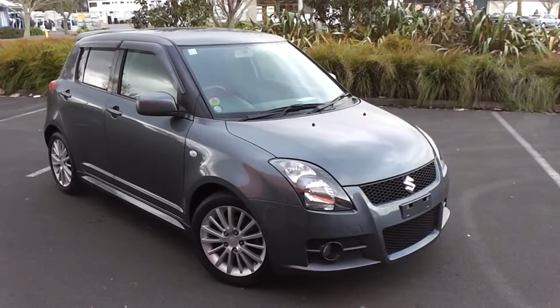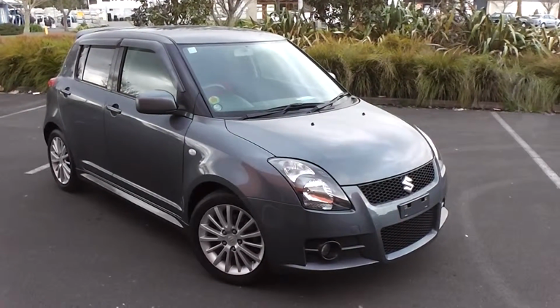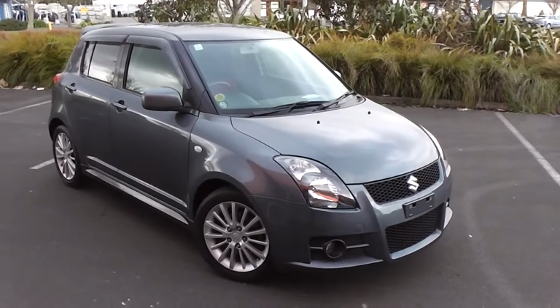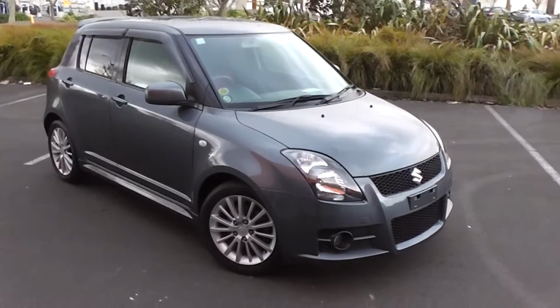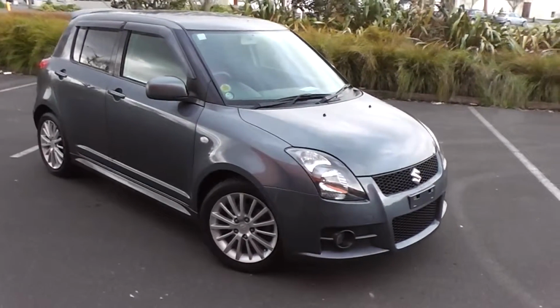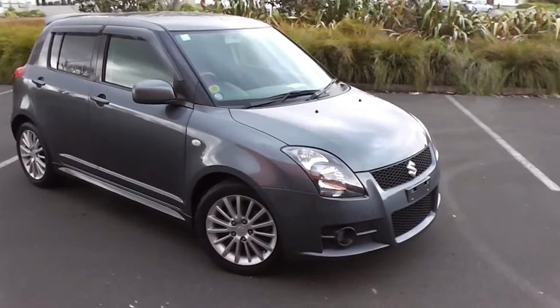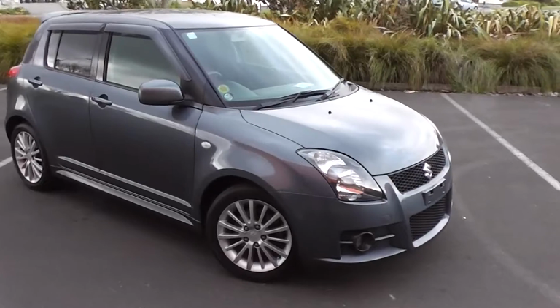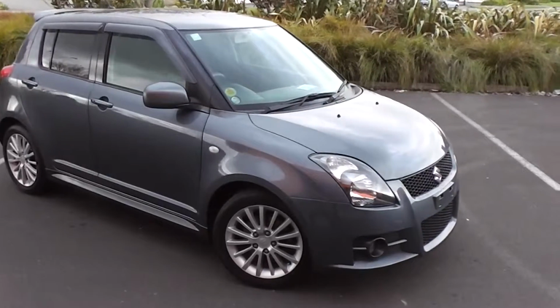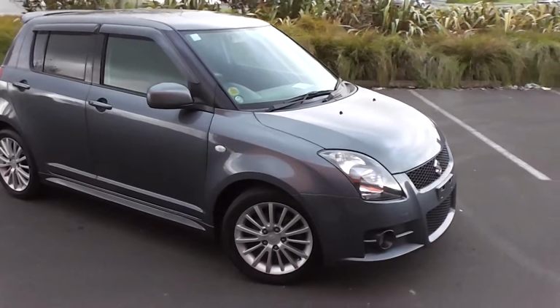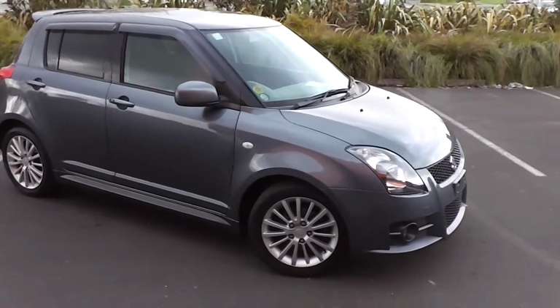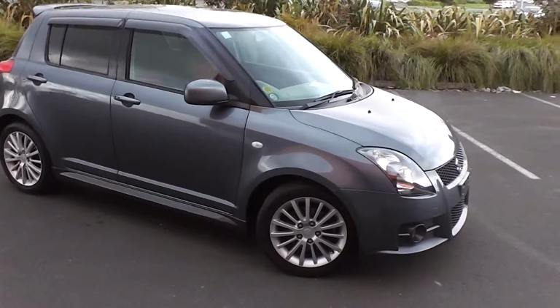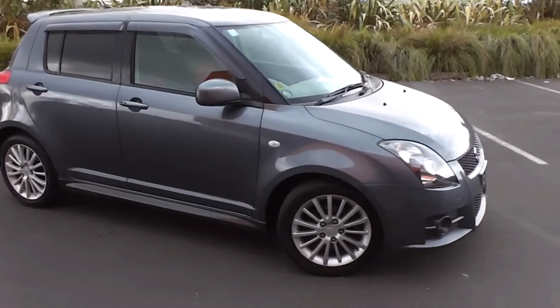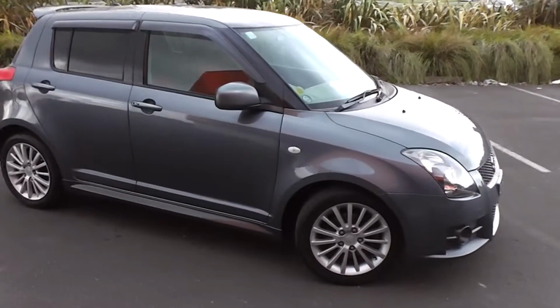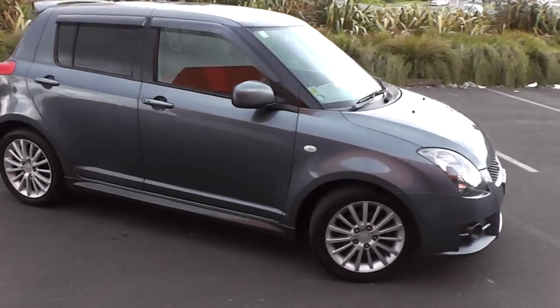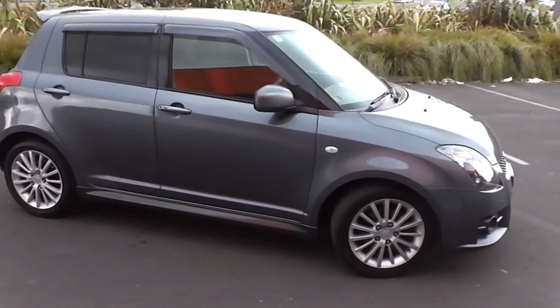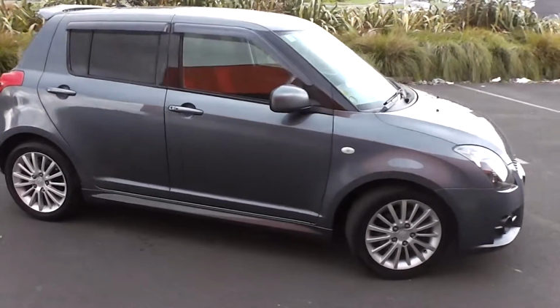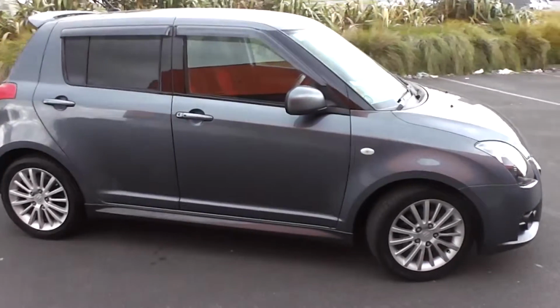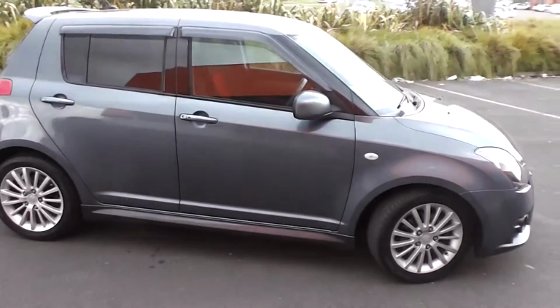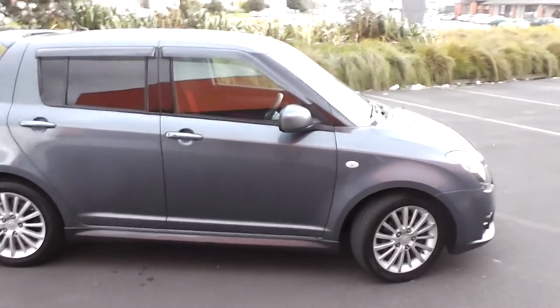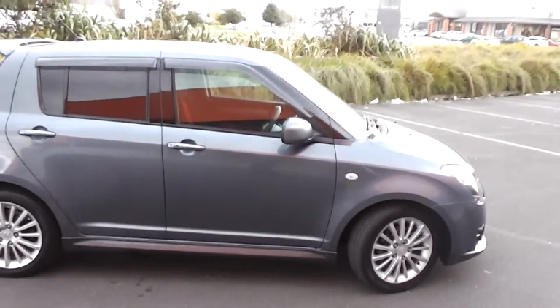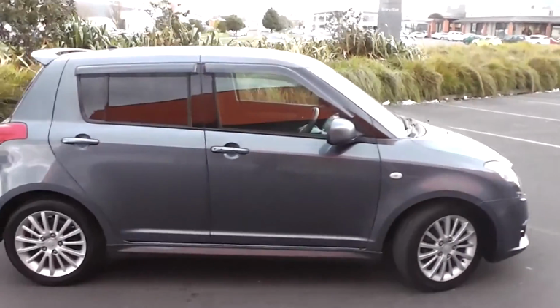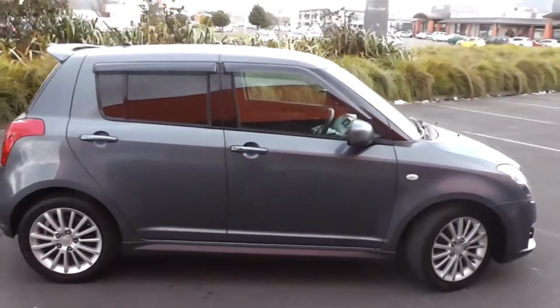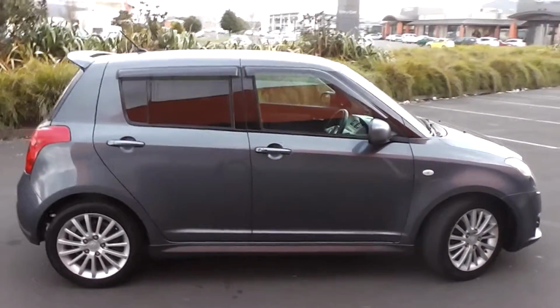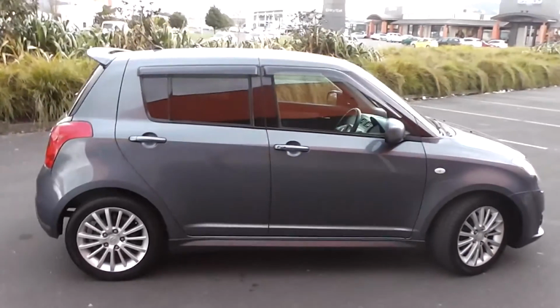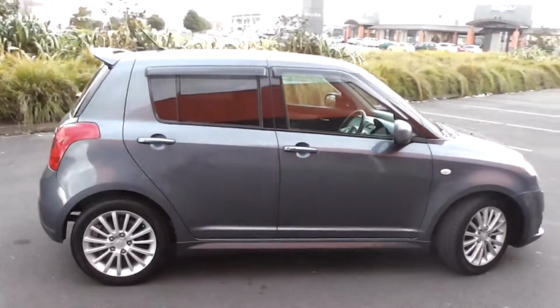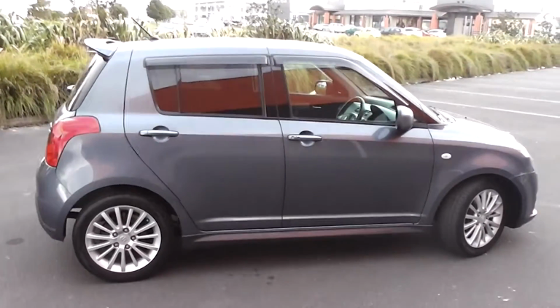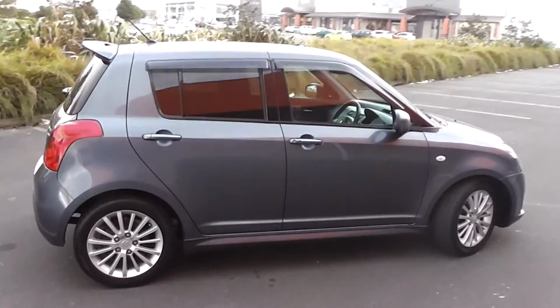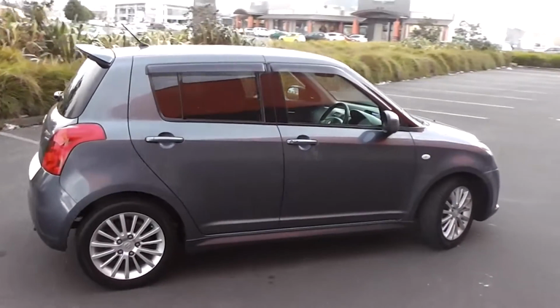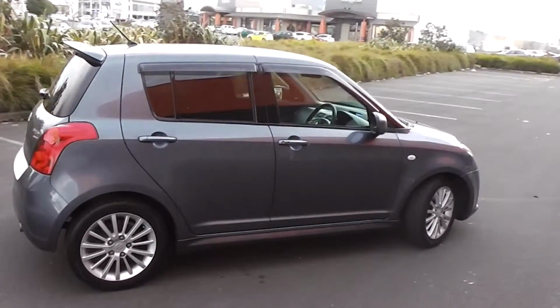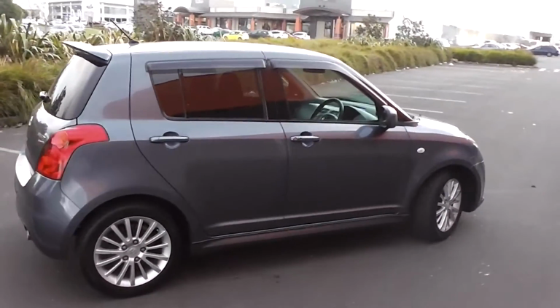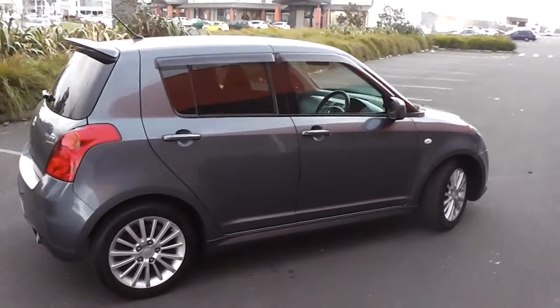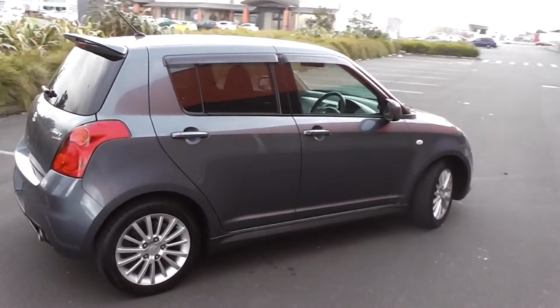Hi, Peter Day here. Take a look at this 2007 Suzuki Swift Sport. It's got the 1600cc double overhead cam engine and this engine produces 125 horsepower.